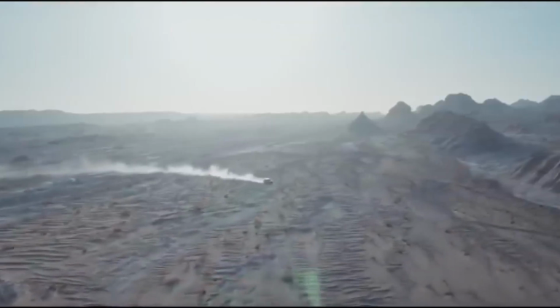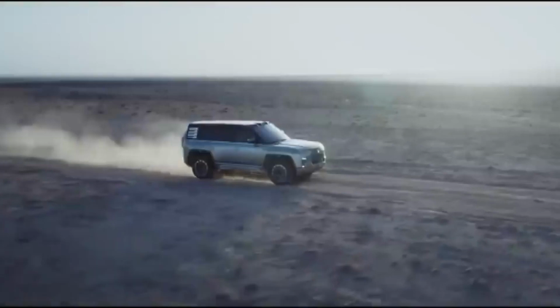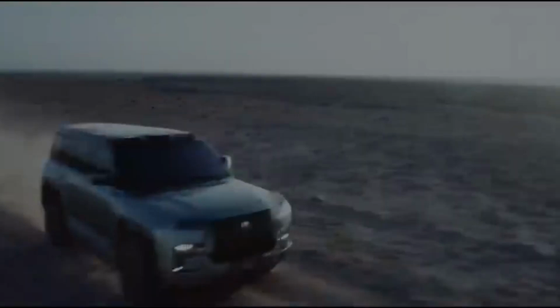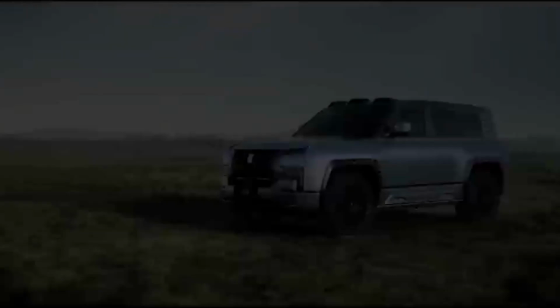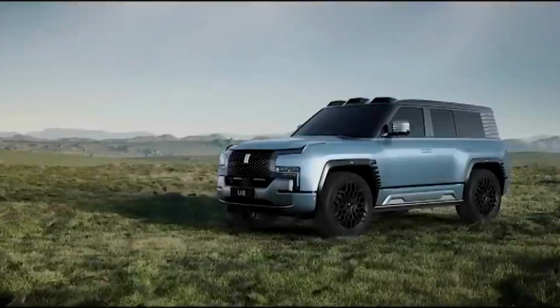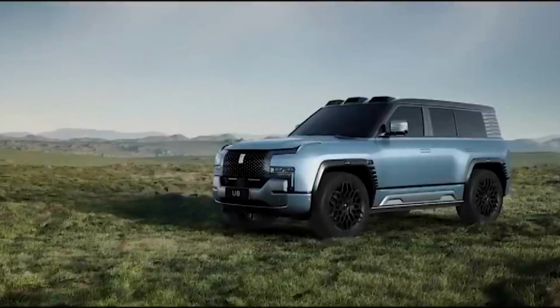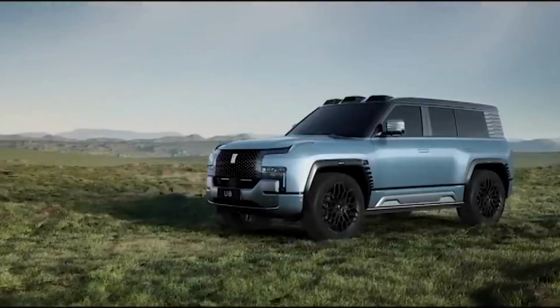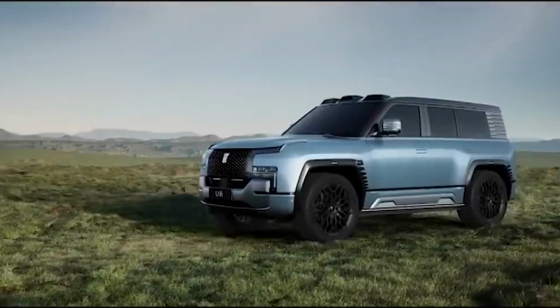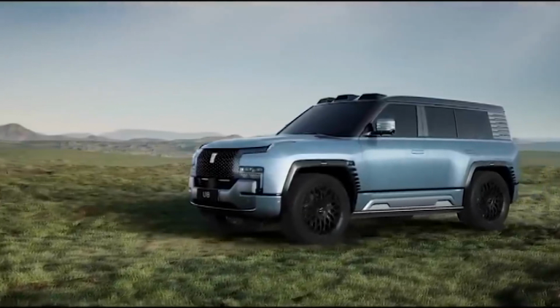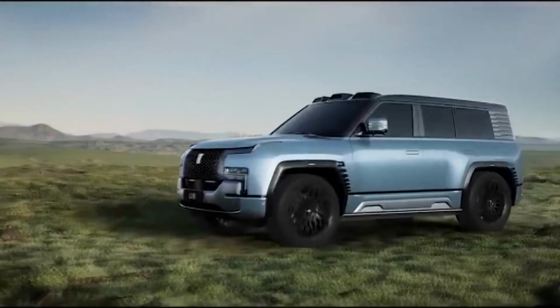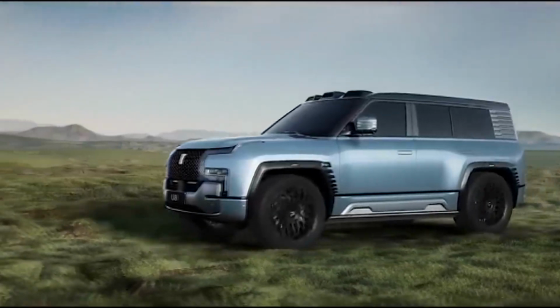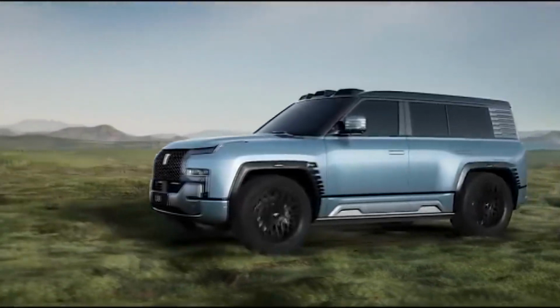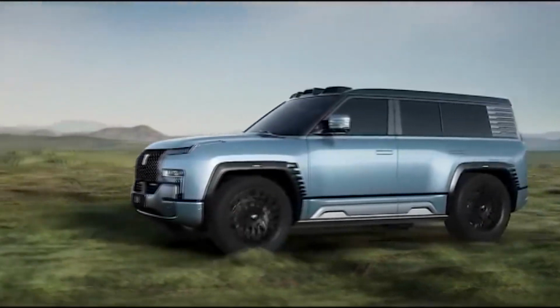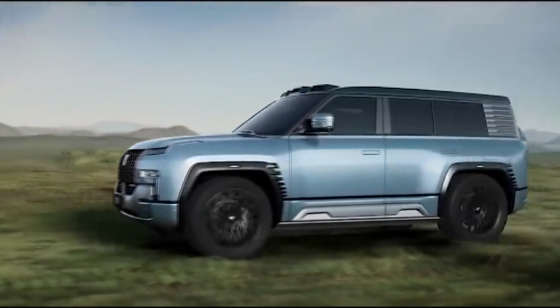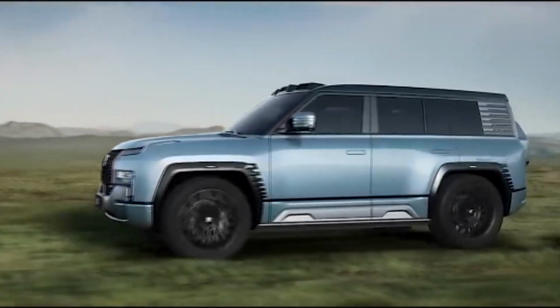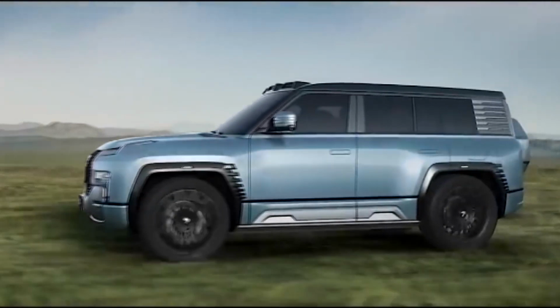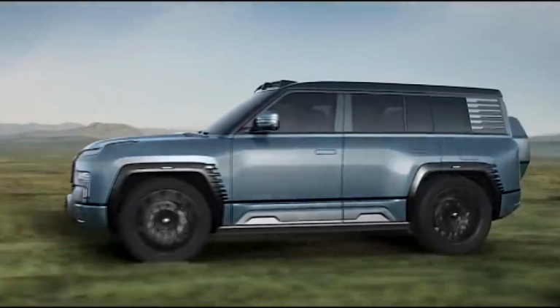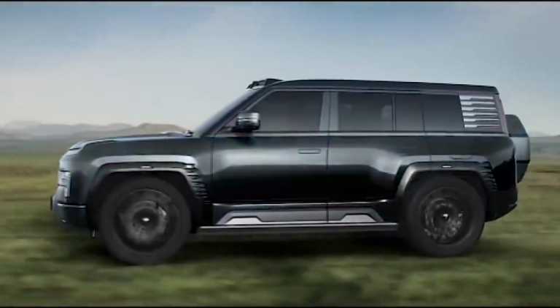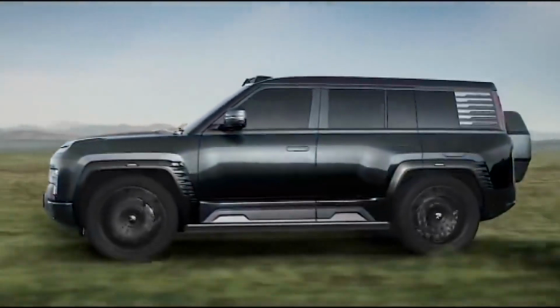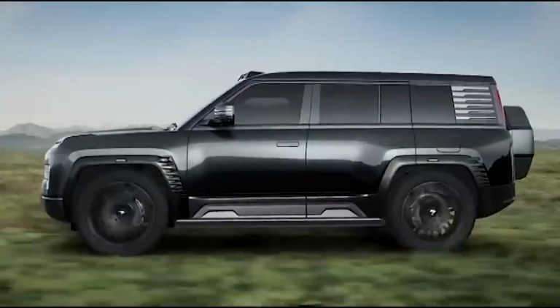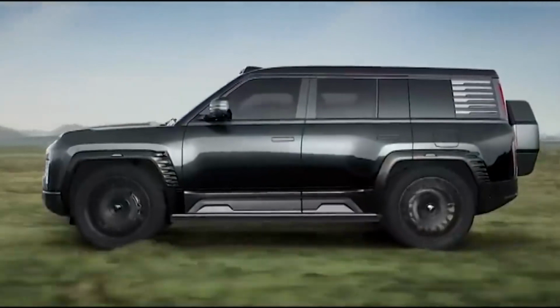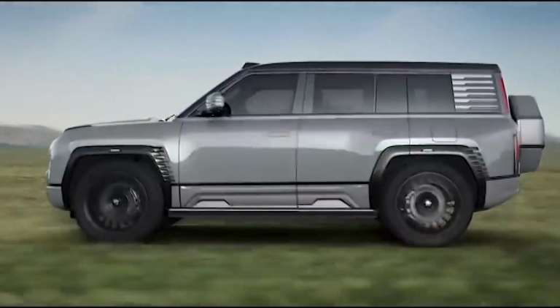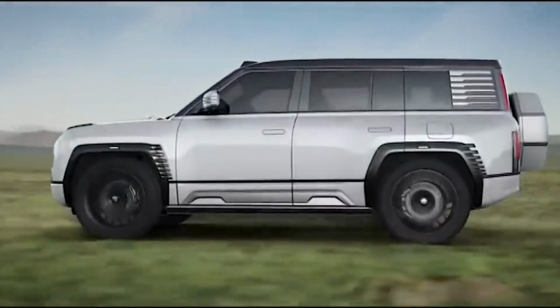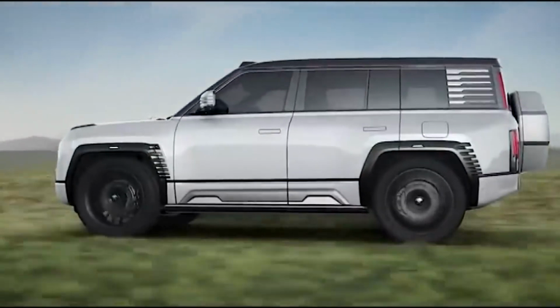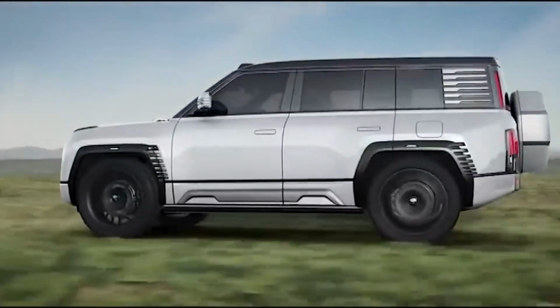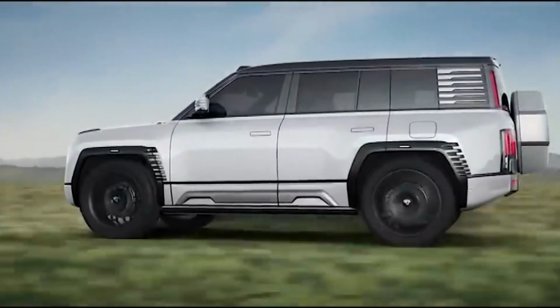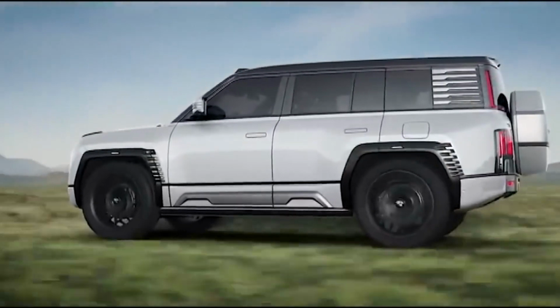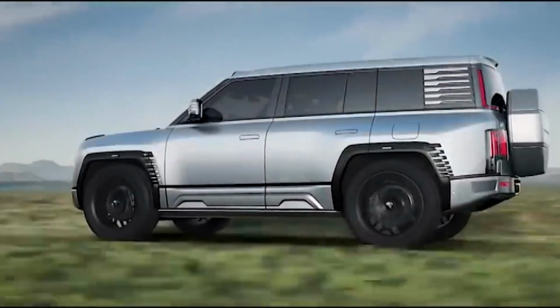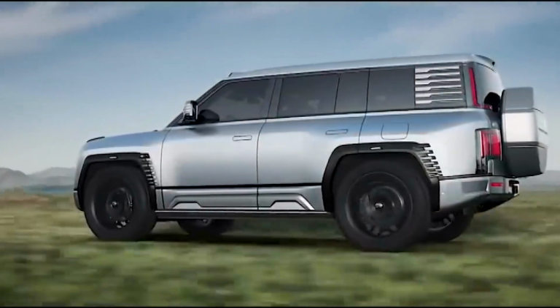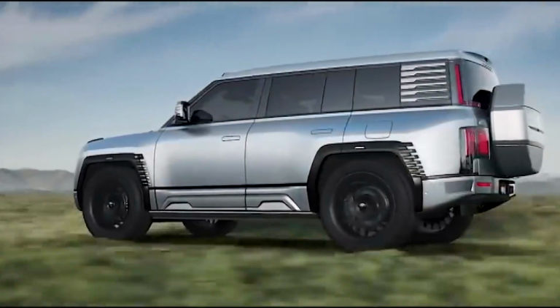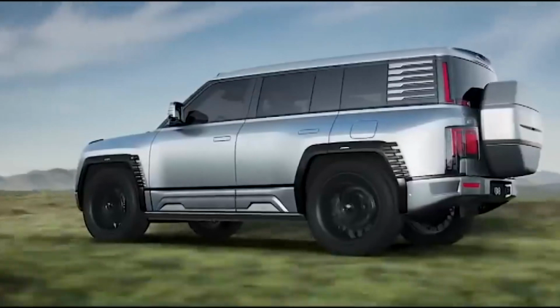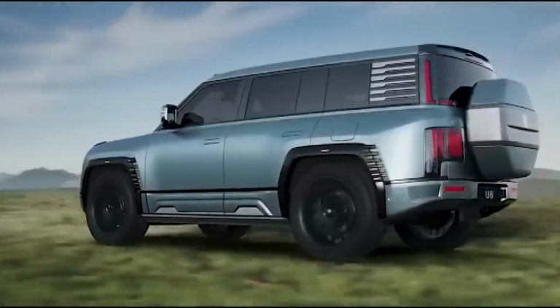The Off-Road Master edition will hit the market later and has some extra off-road add-ons, like a tougher-looking front bumper that extends towards the bottom of the car to protect against collisions in the wild. It also features a snorkel and a detachable roof rack with a small ladder on the side.